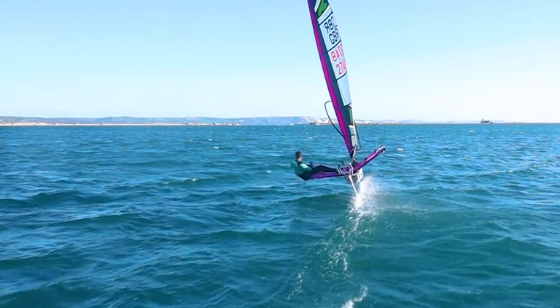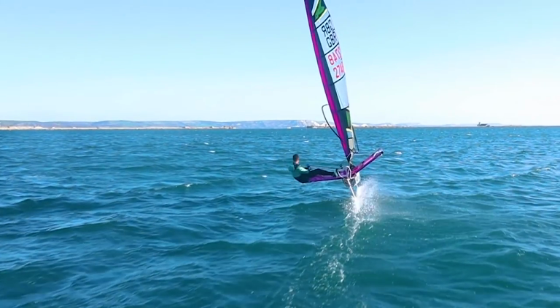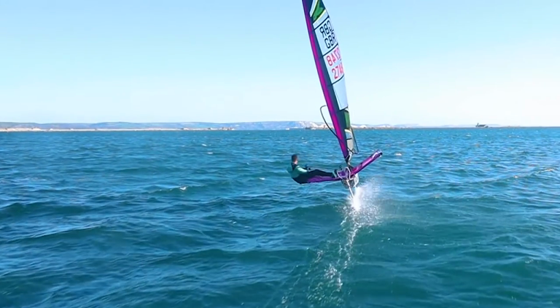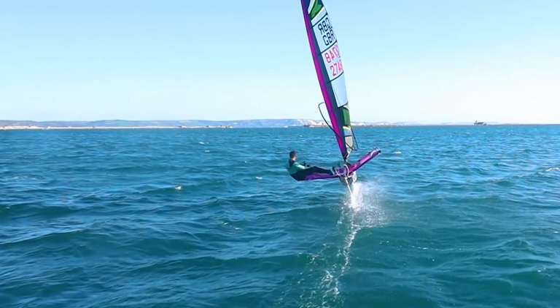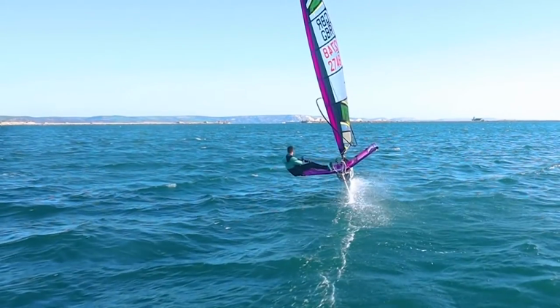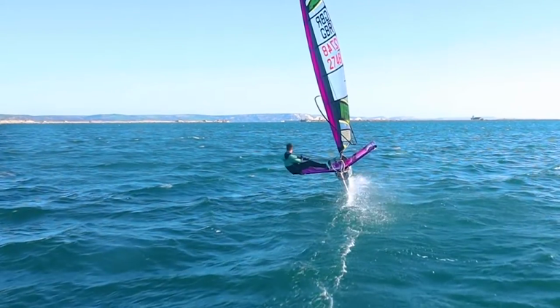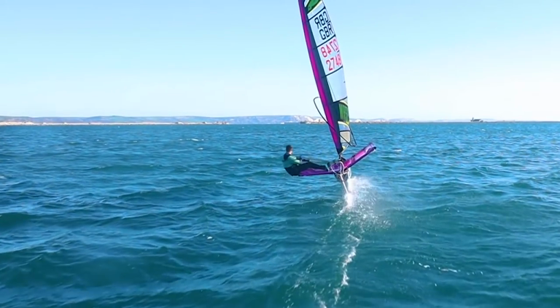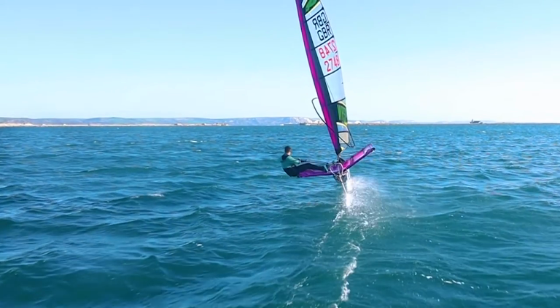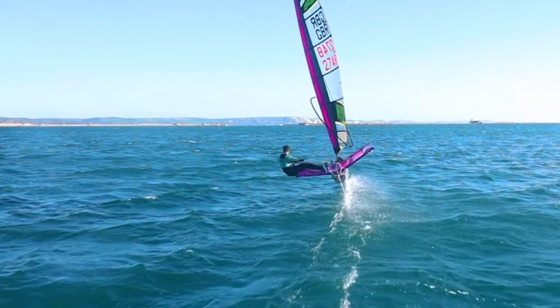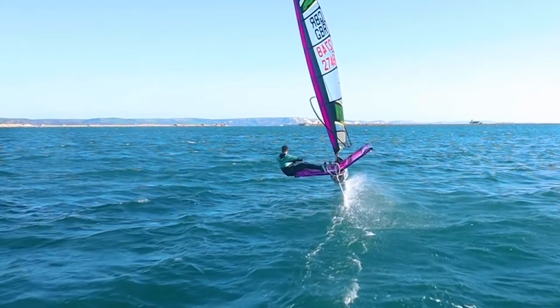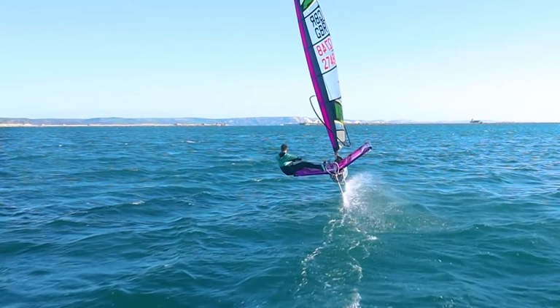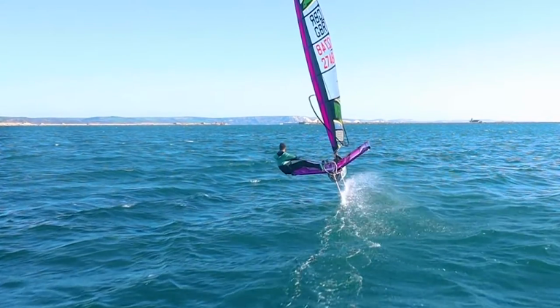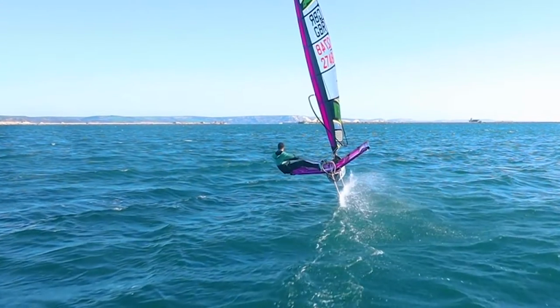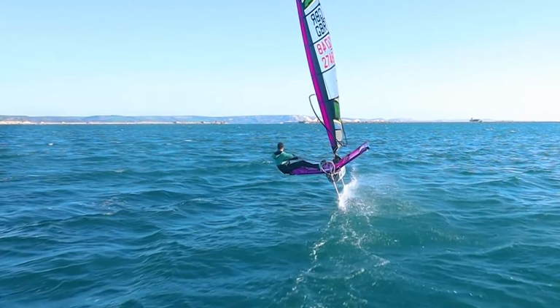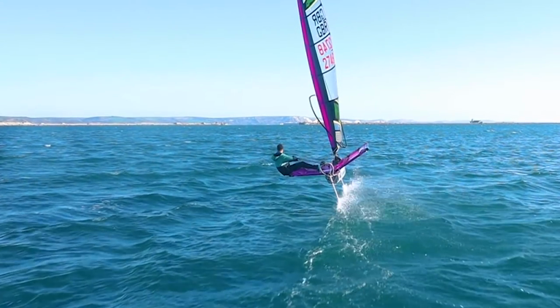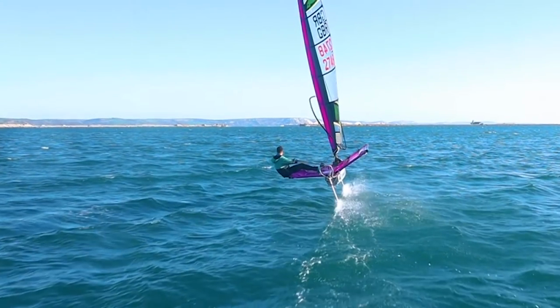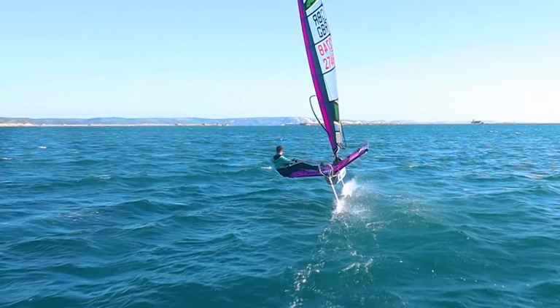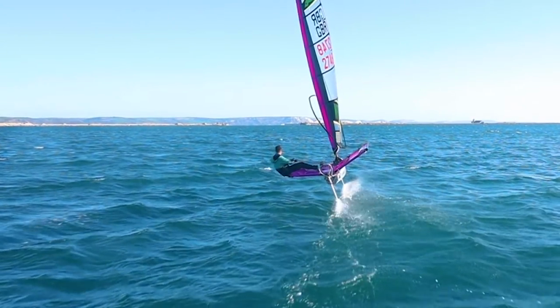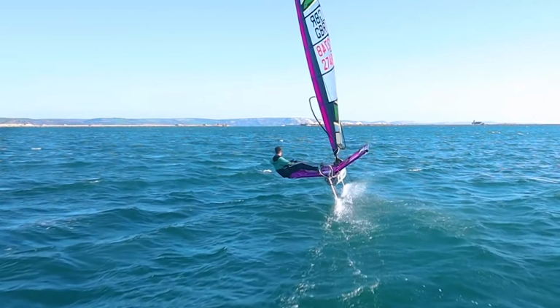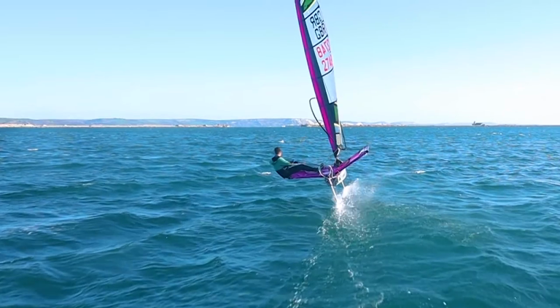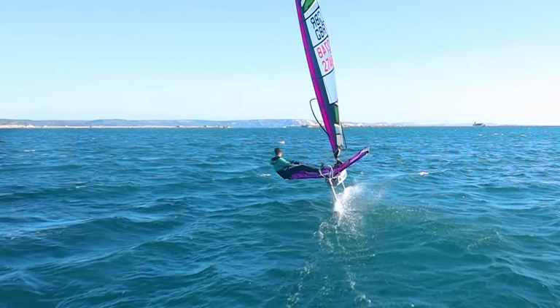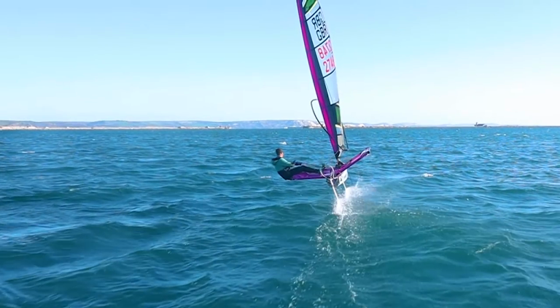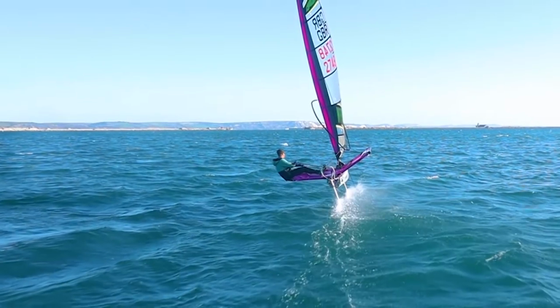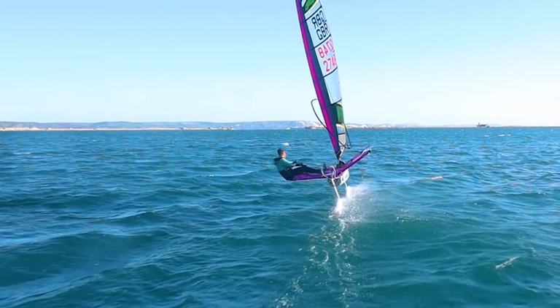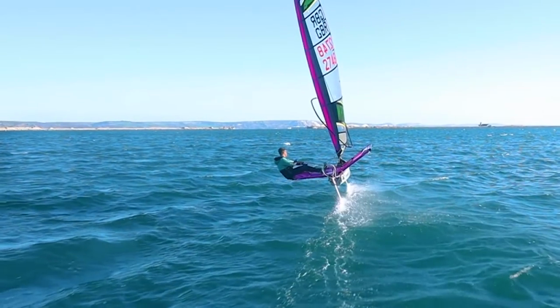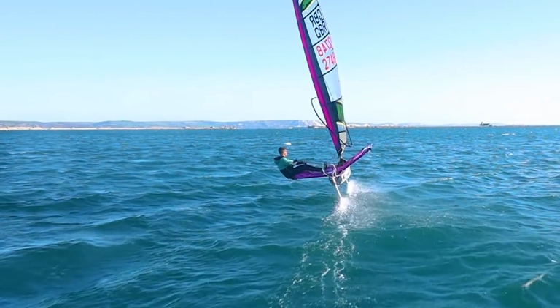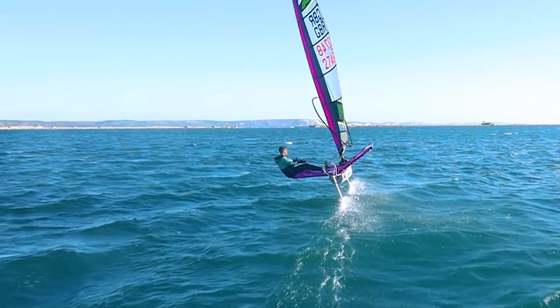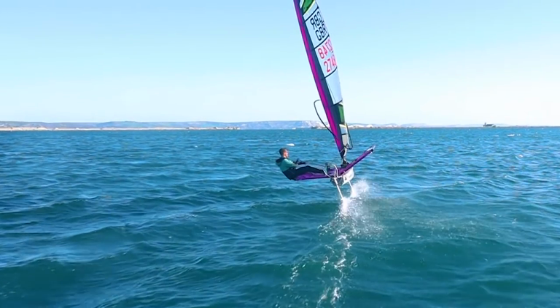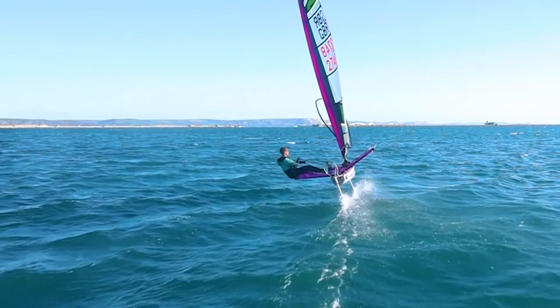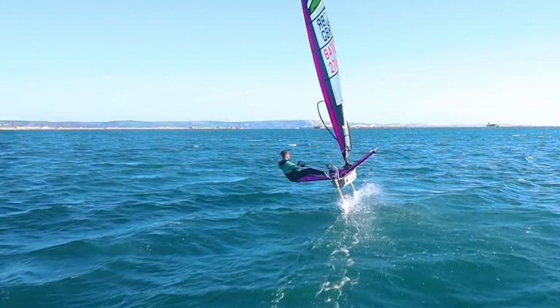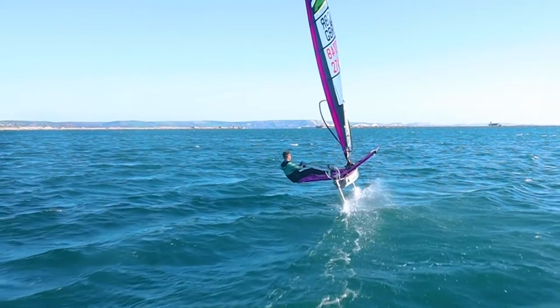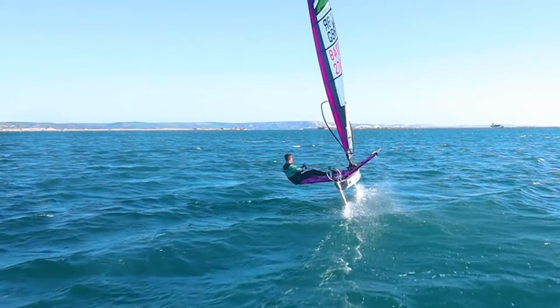Now let's break the tack down from outside the boat. Before we attempt the tack we make sure the boat is going fast, and the bodyweight, rig and windward heel are all comfortably balanced.